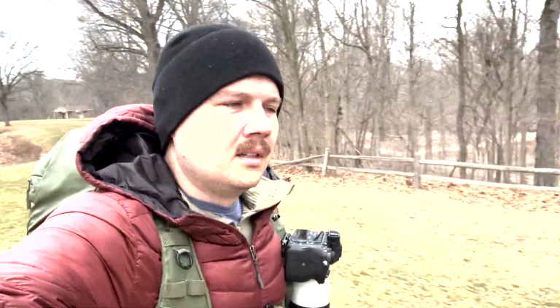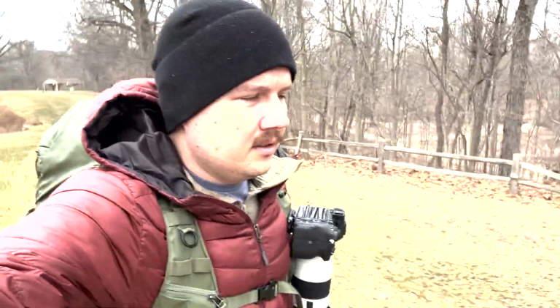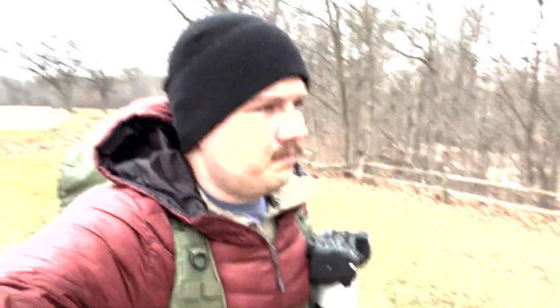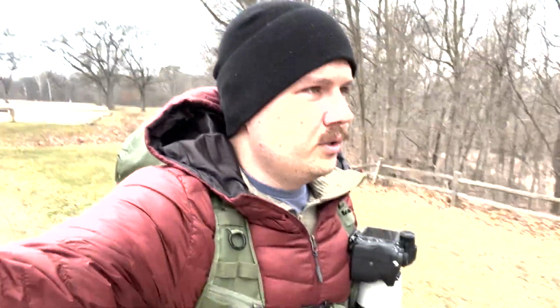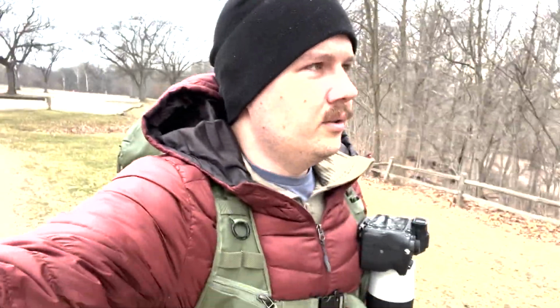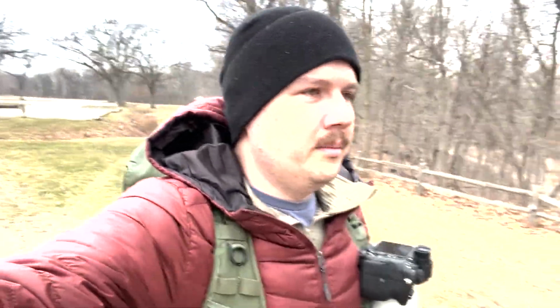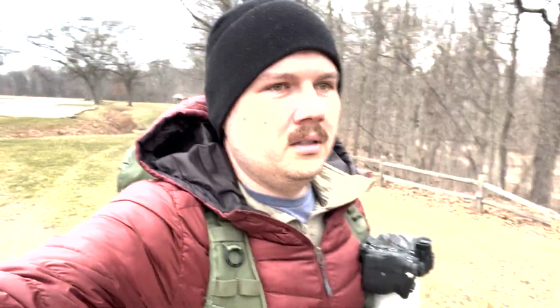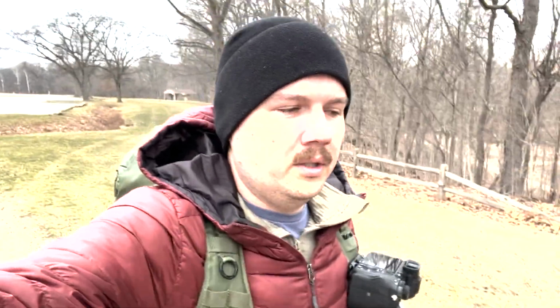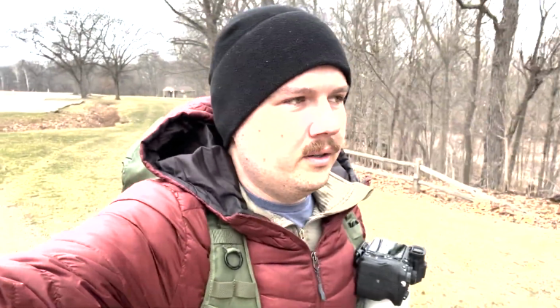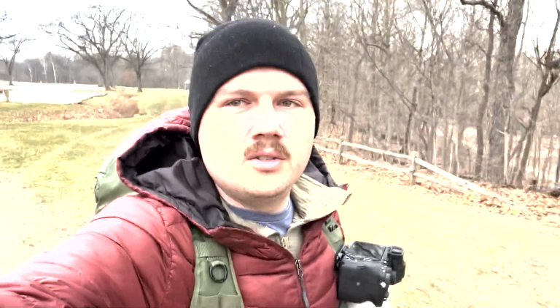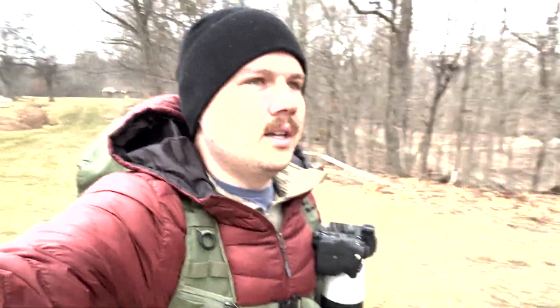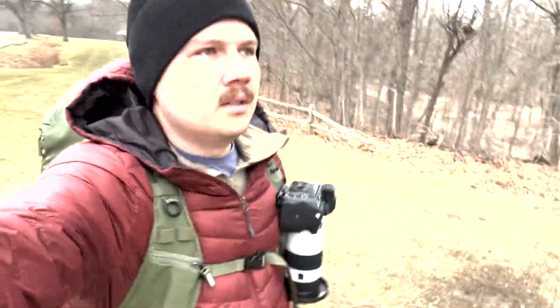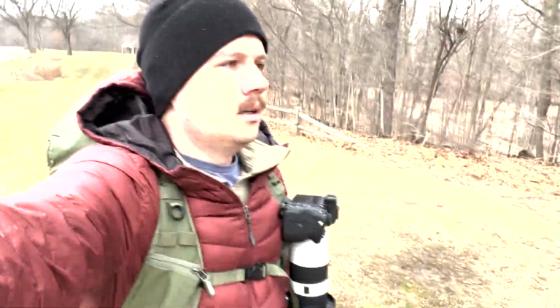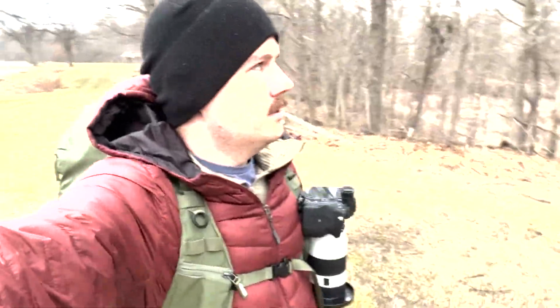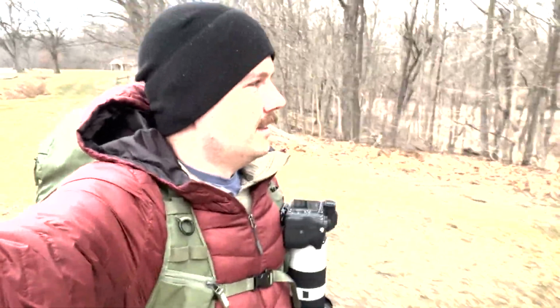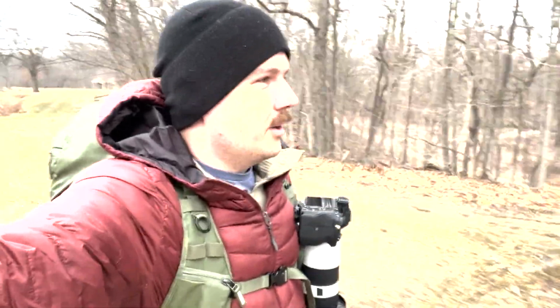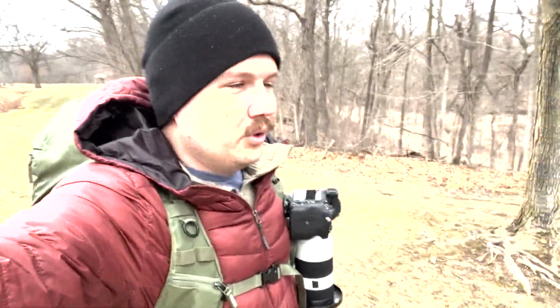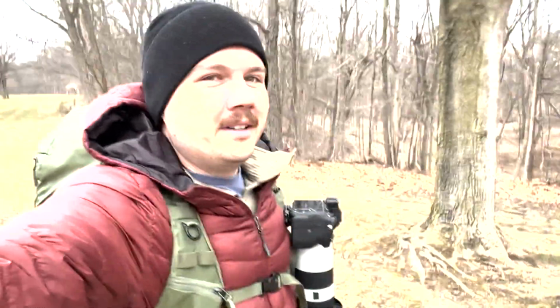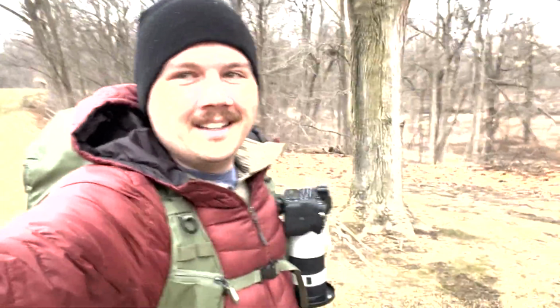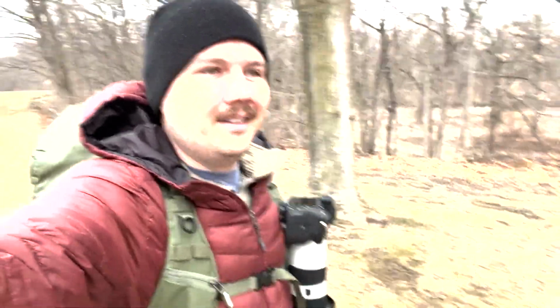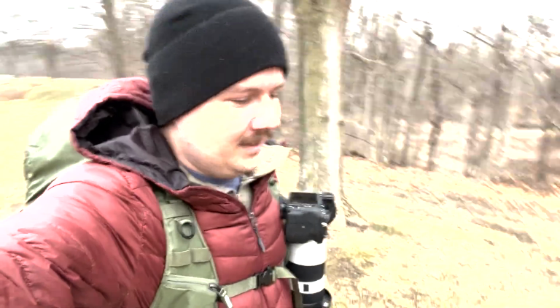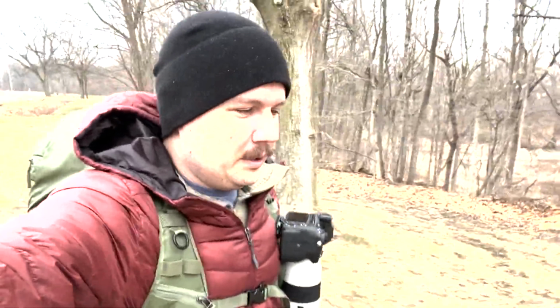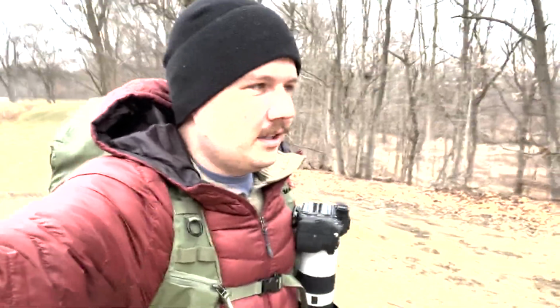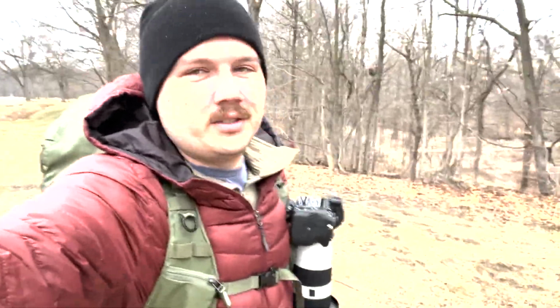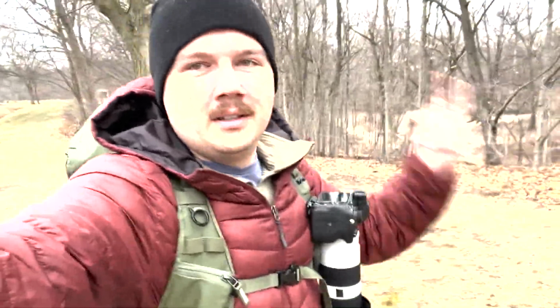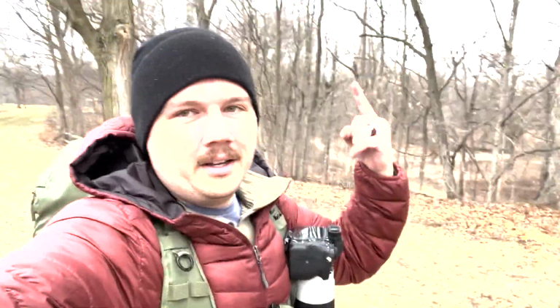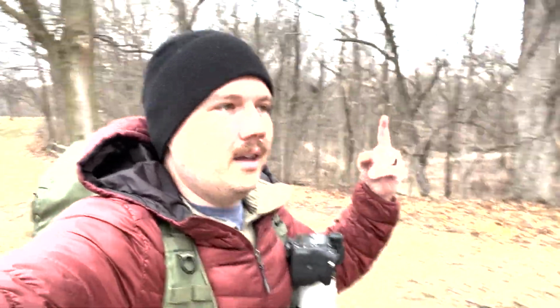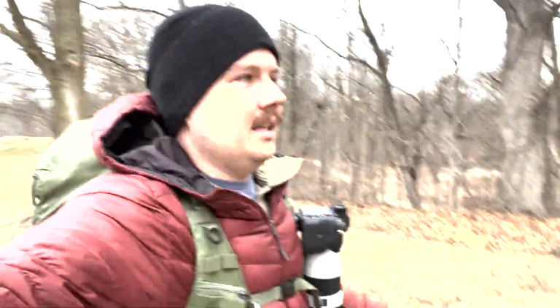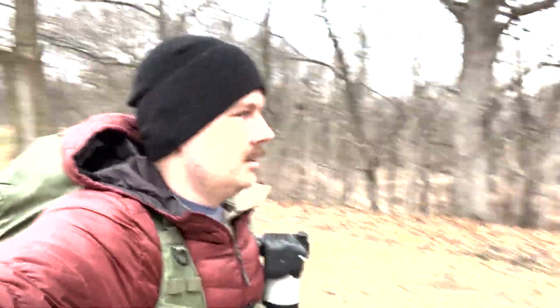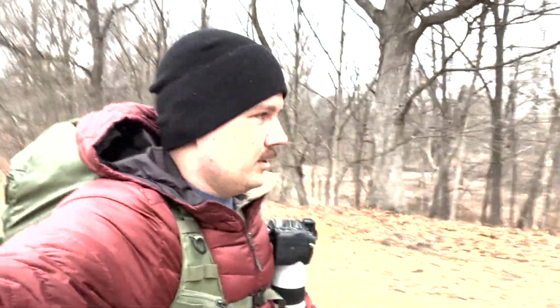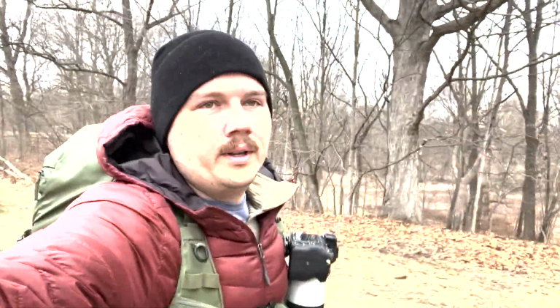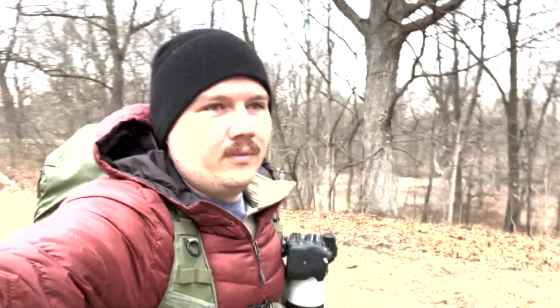I think this YouTube channel is just going to become a 'look what the weather in Michigan's doing today' channel, because yesterday was a beautiful bluebird day and today we're expecting seven inches of snow and it's gray and cloudy and cold and kind of windy.